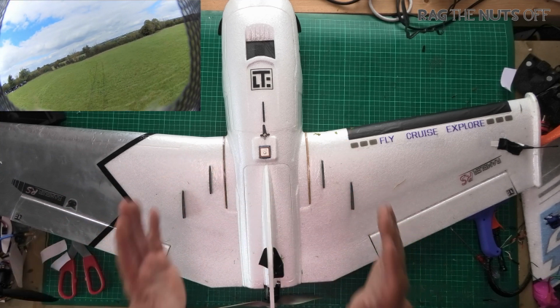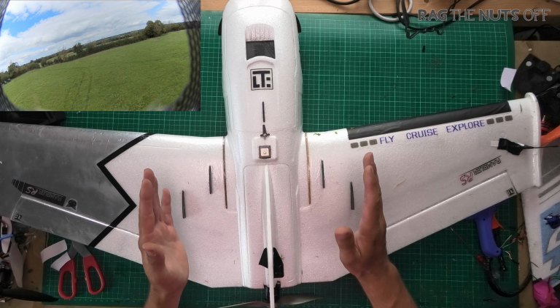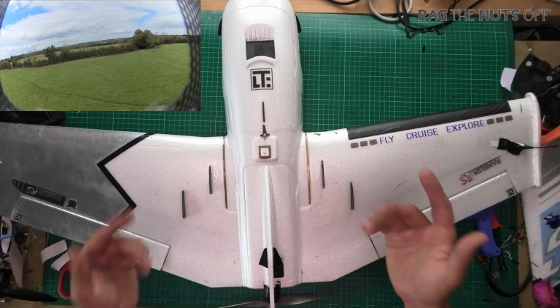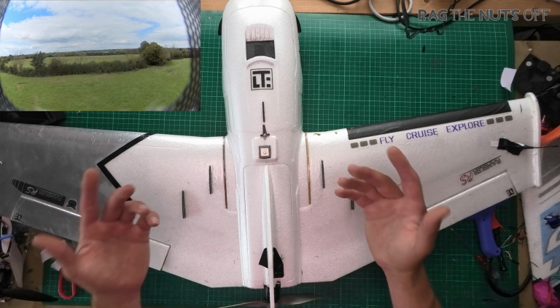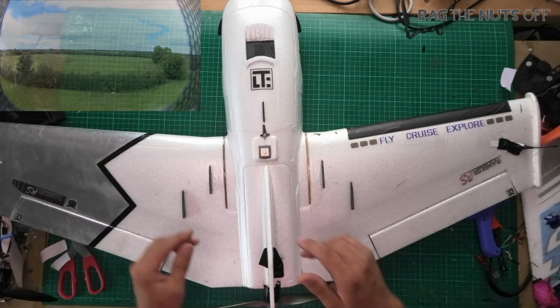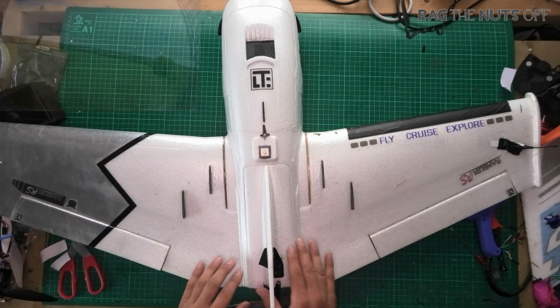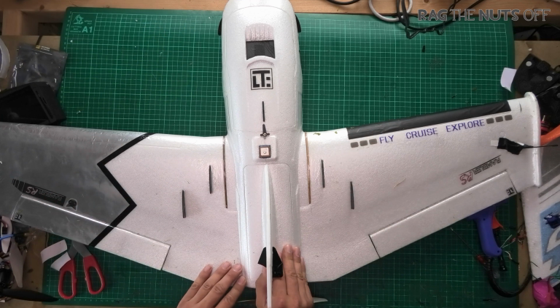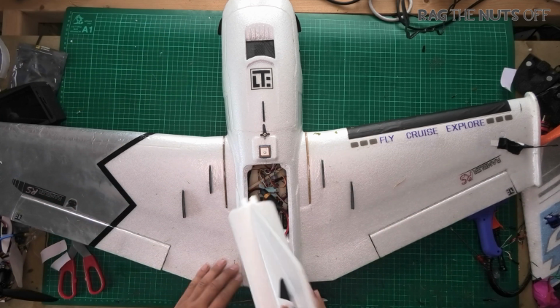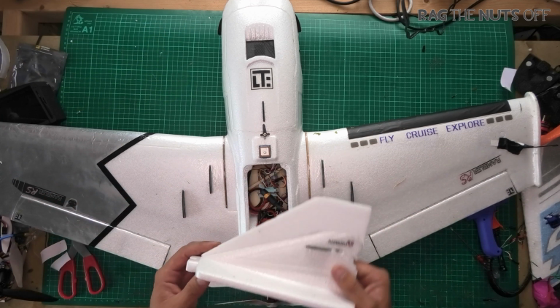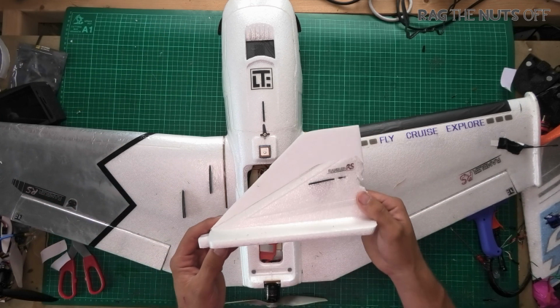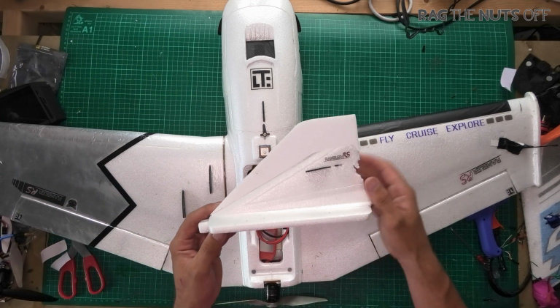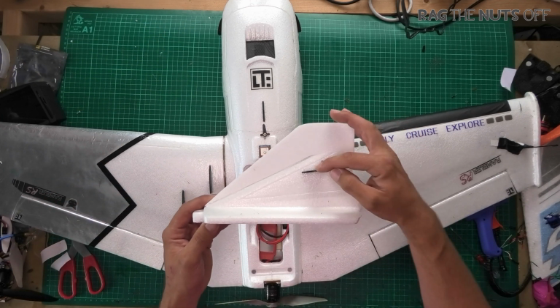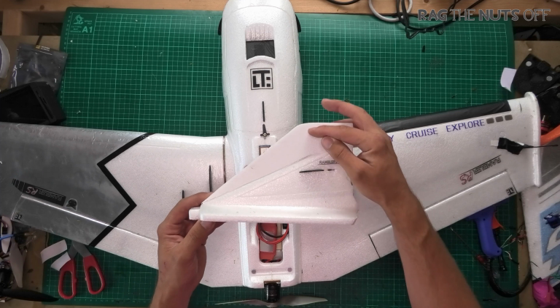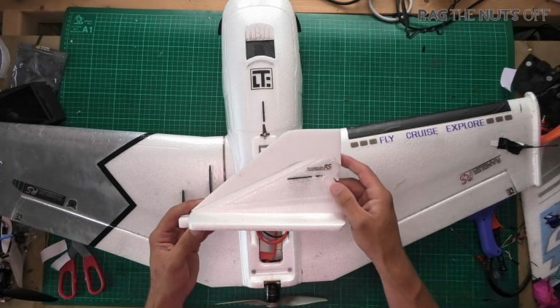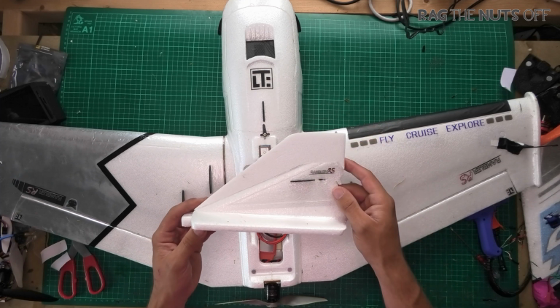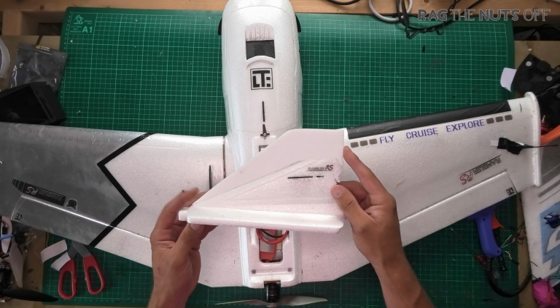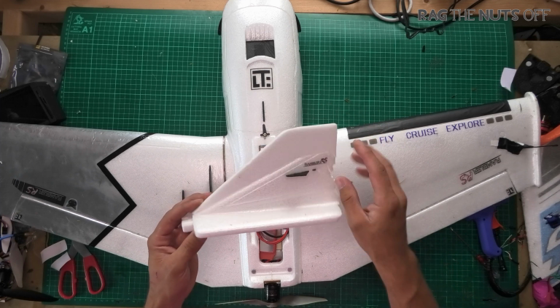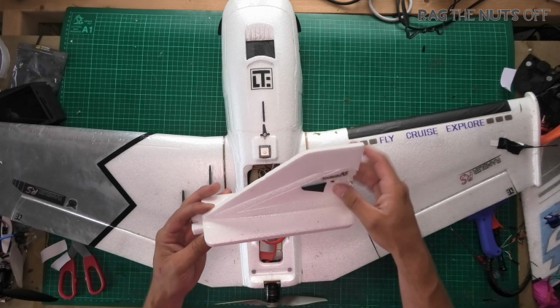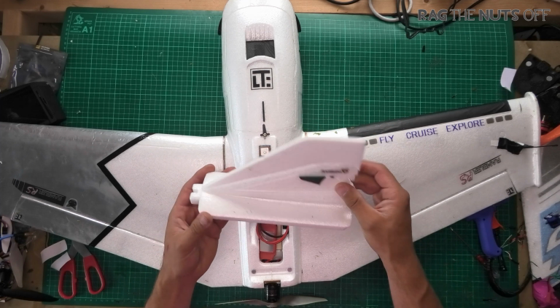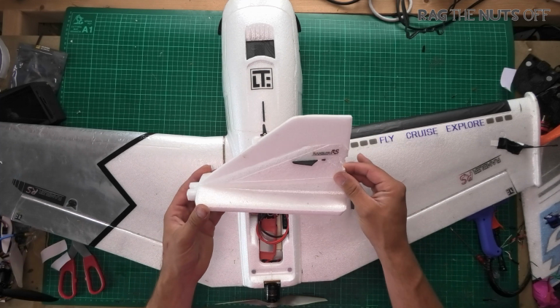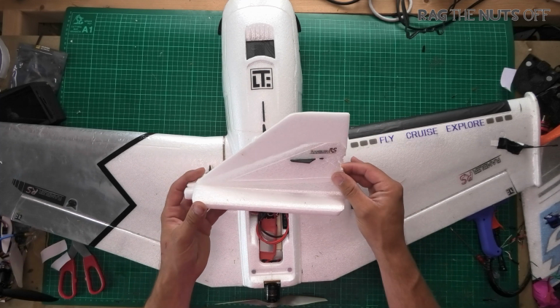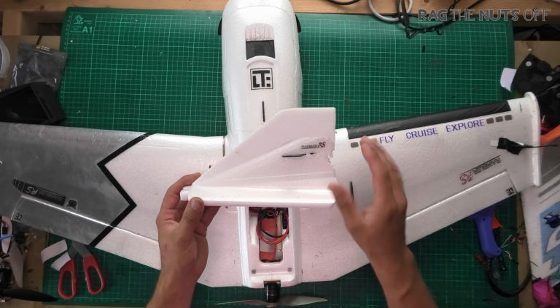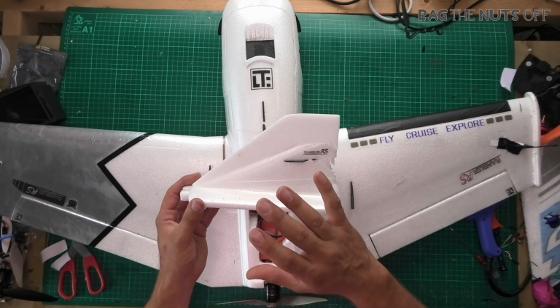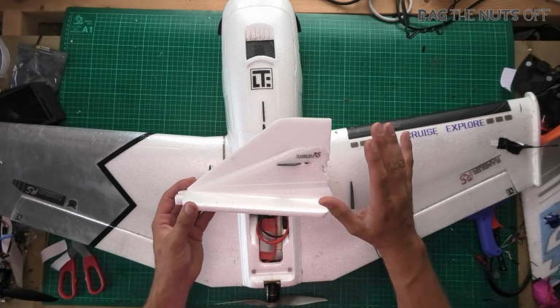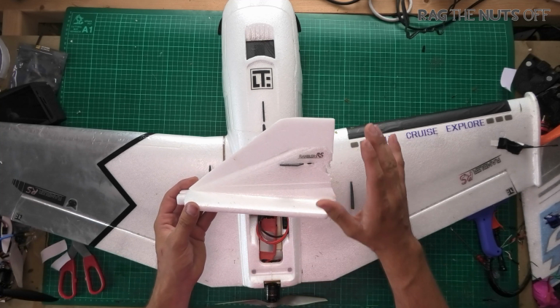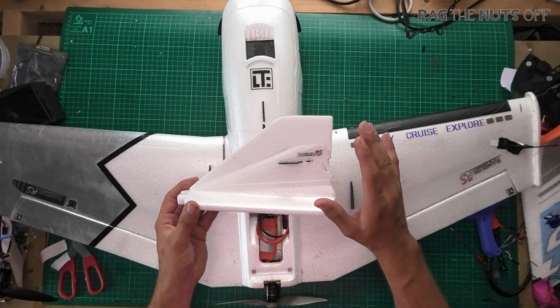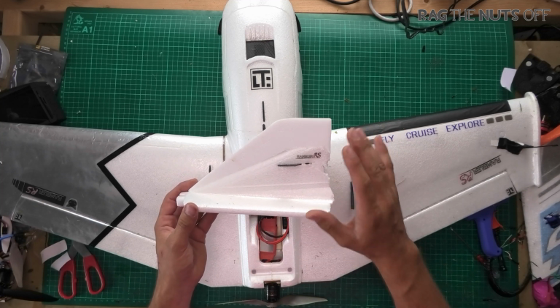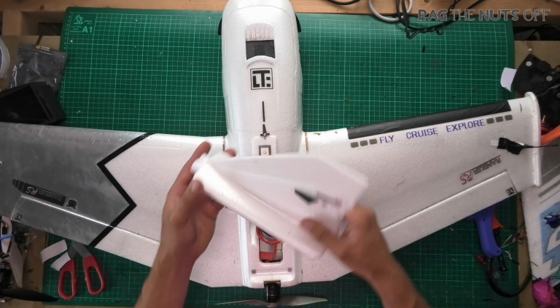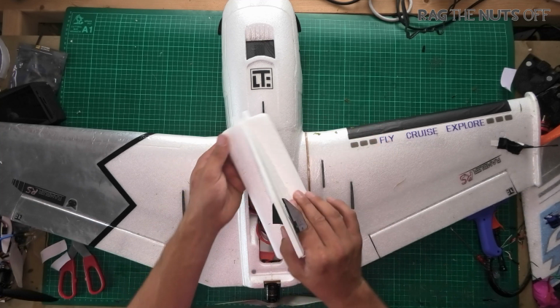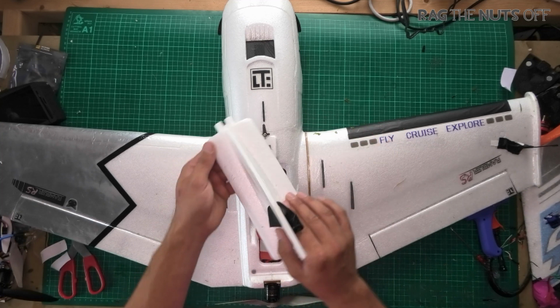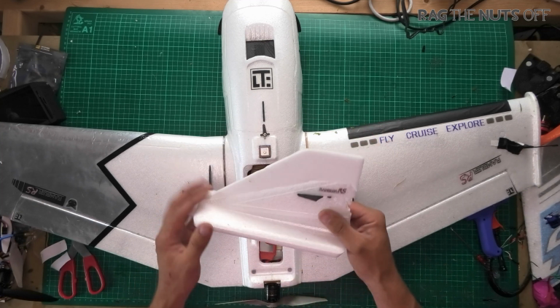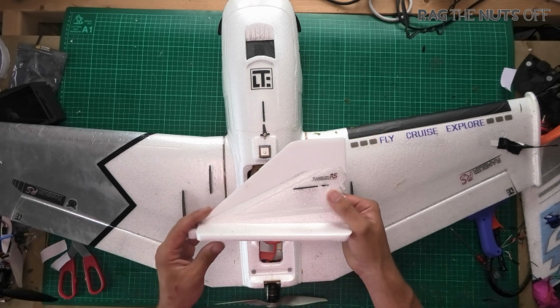So how do we fix this? Actually it's very simple — all we do is add approximately an inch or so of extra Depron to the vertical stabiliser, and that pretty much gets rid of all of the bad rocking side to side.